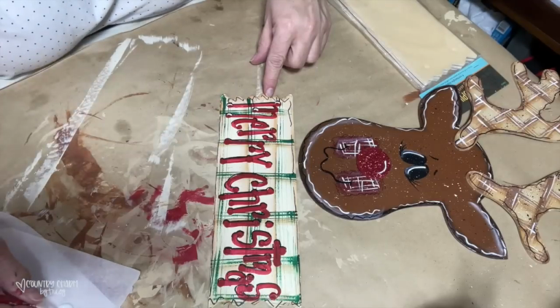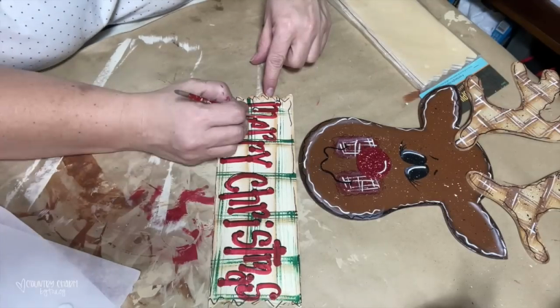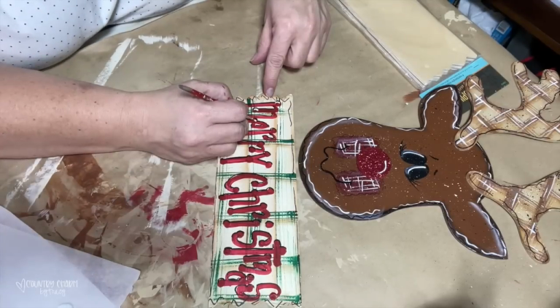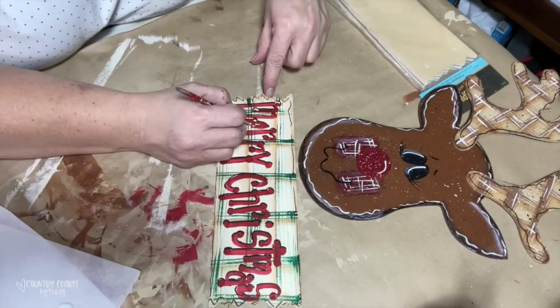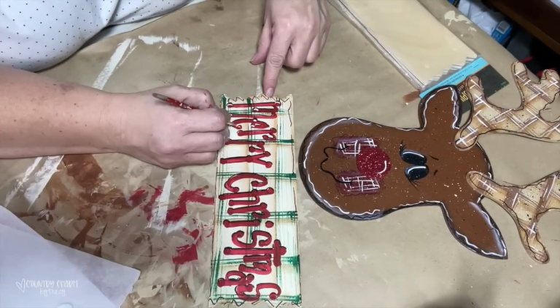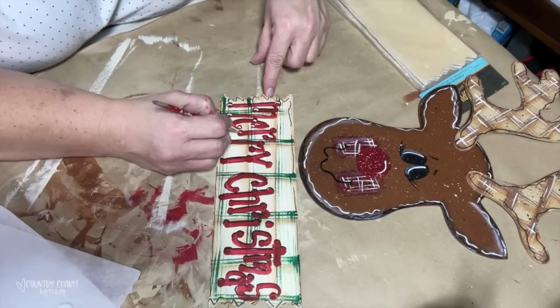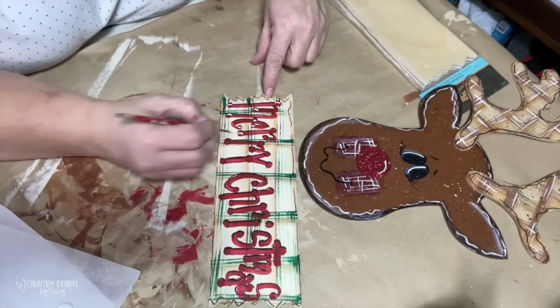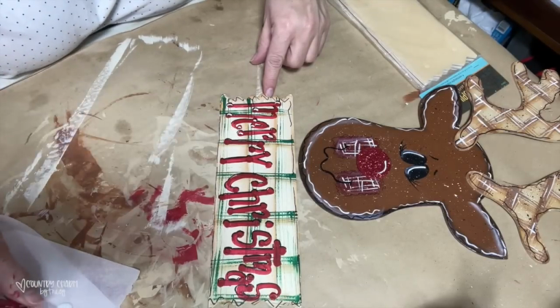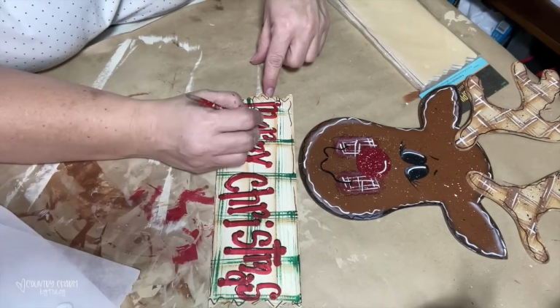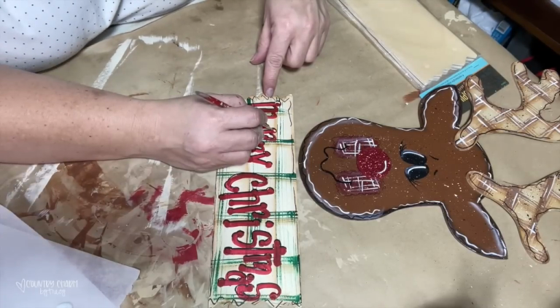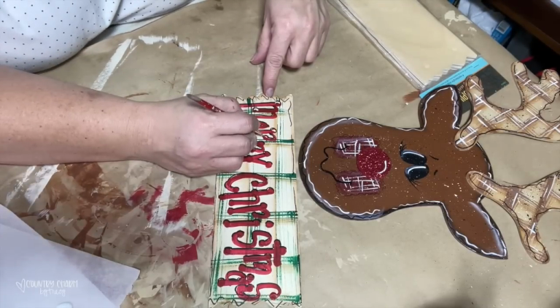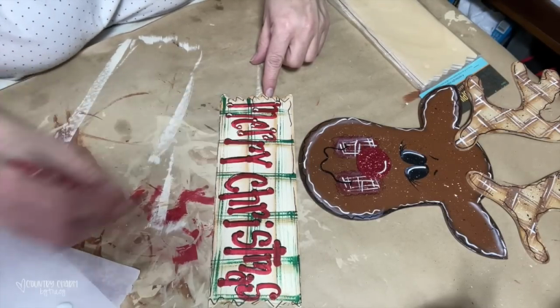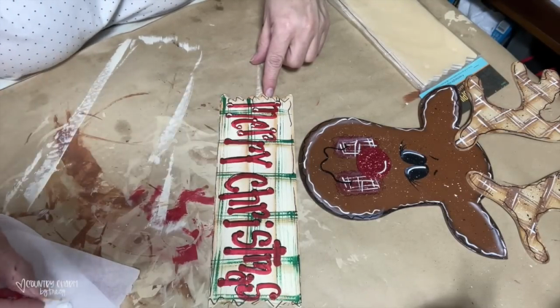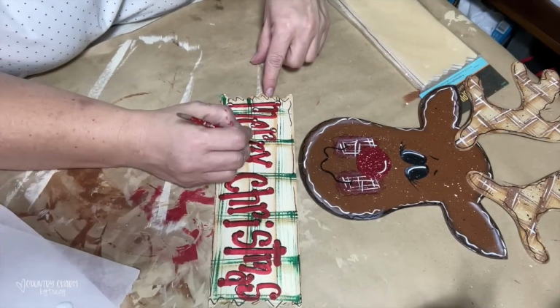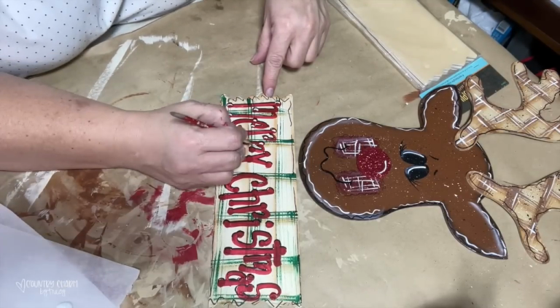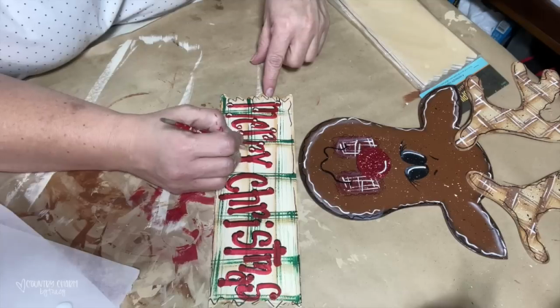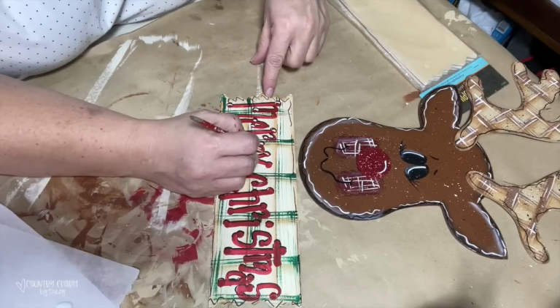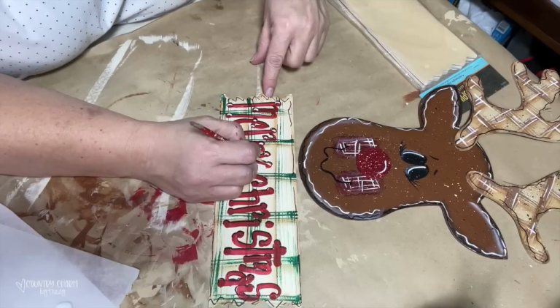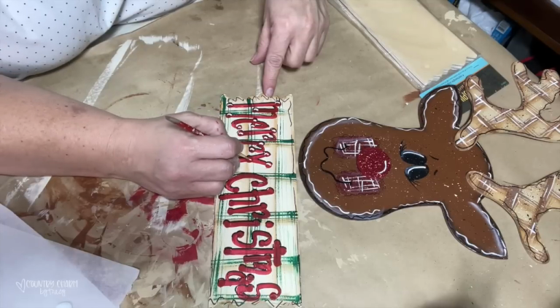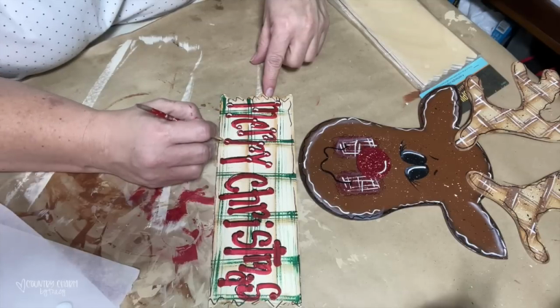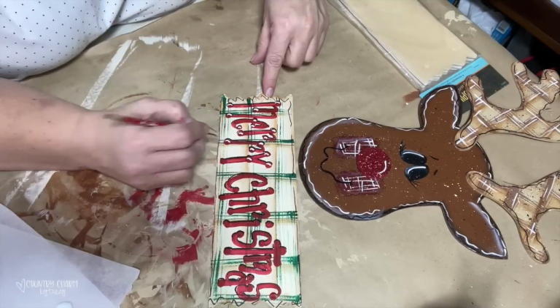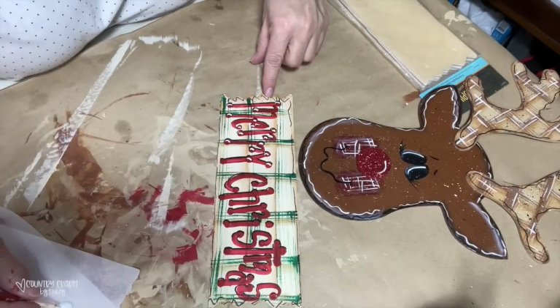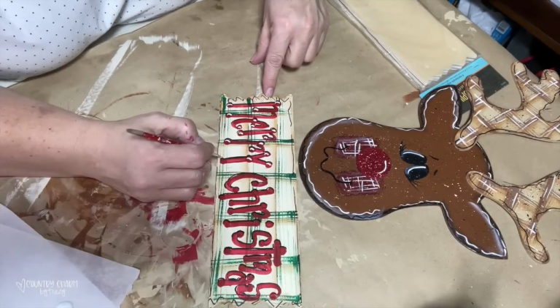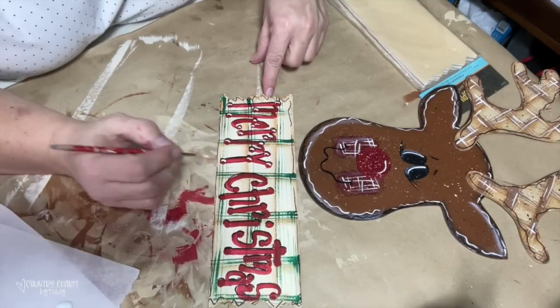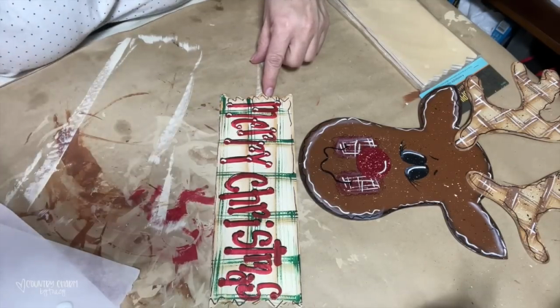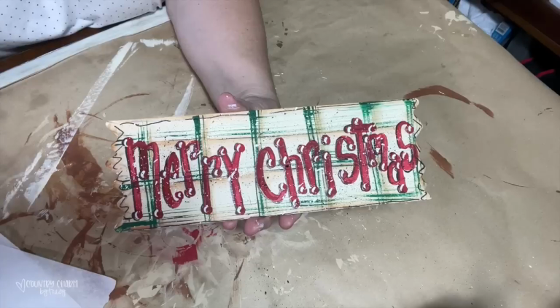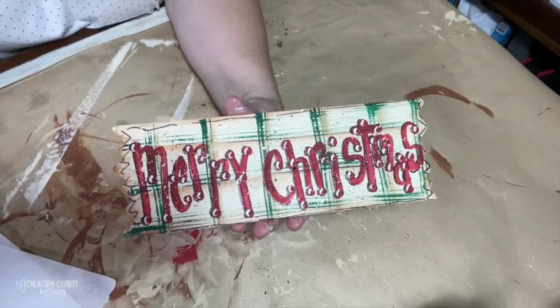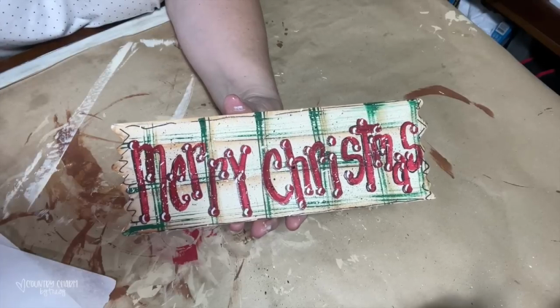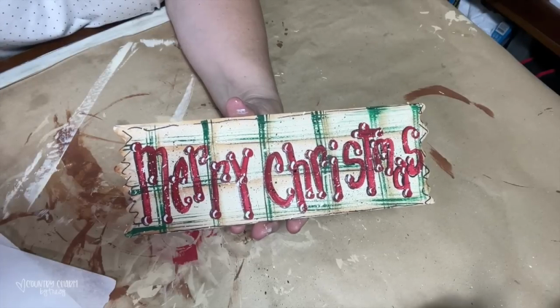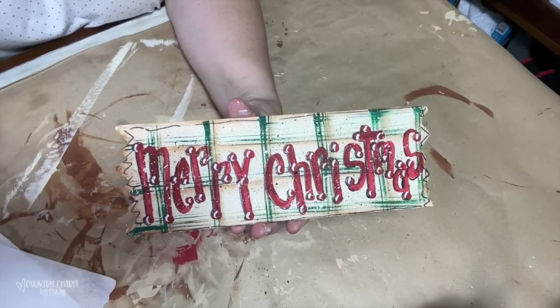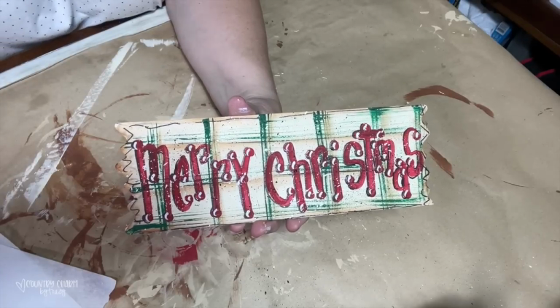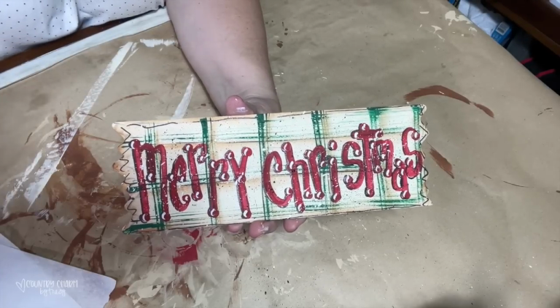I did add some paint splattering to my sign — for whatever reason my camera didn't film it, but you've seen me paint splatter many times. I added black and also added white.